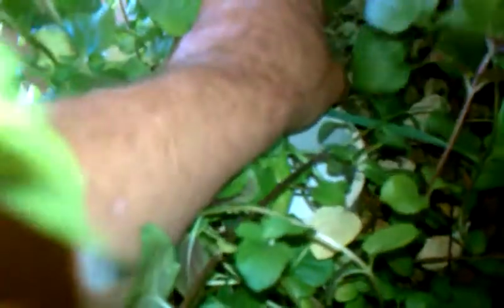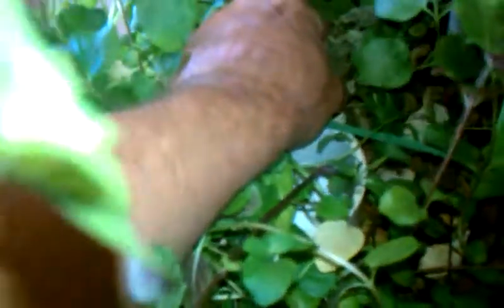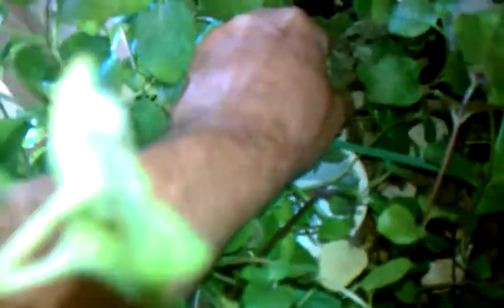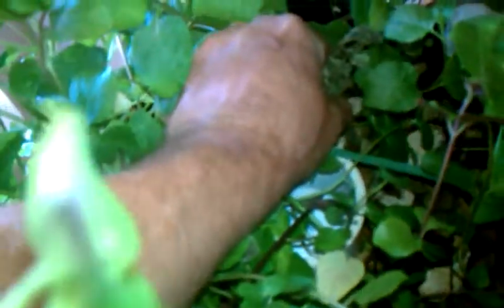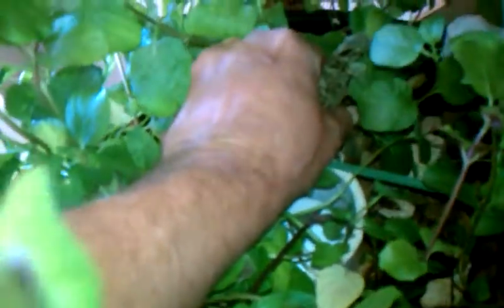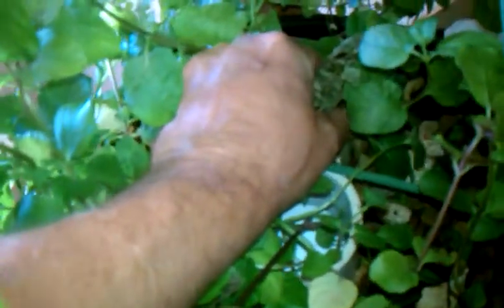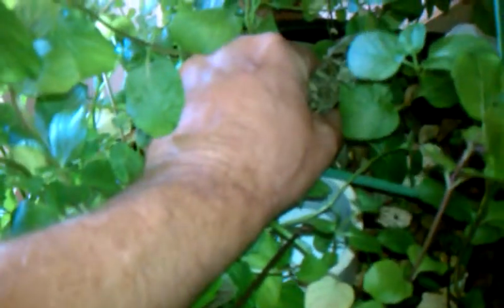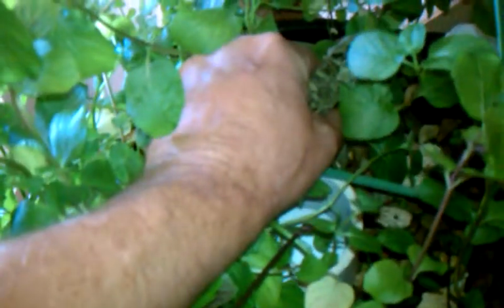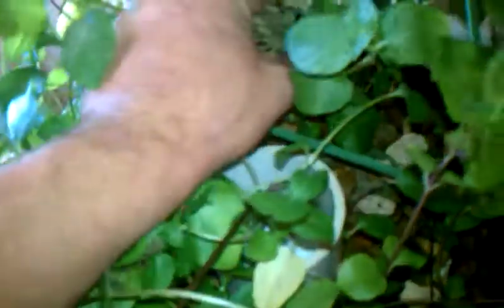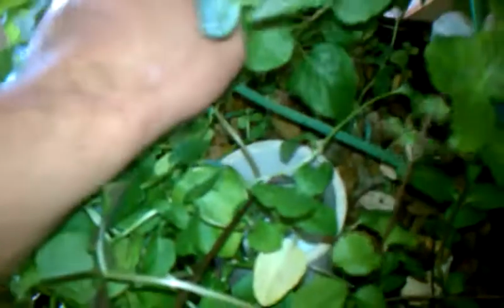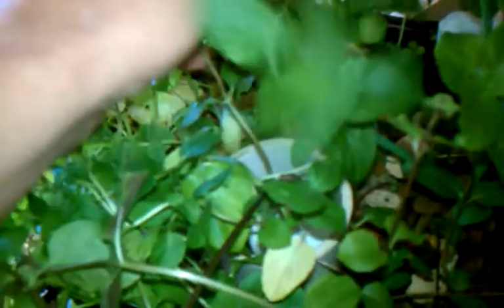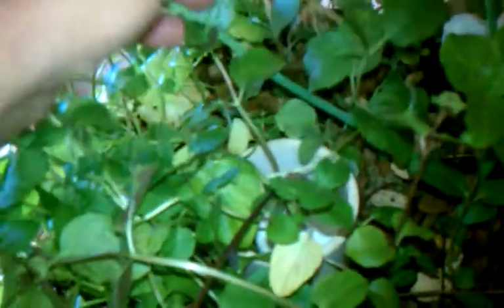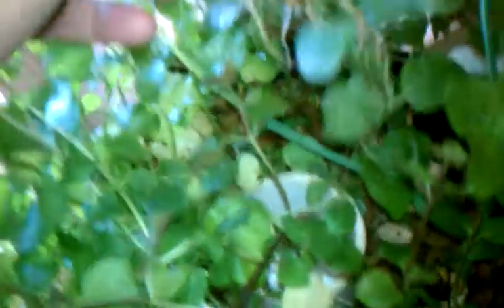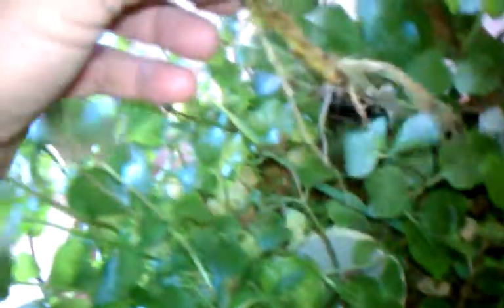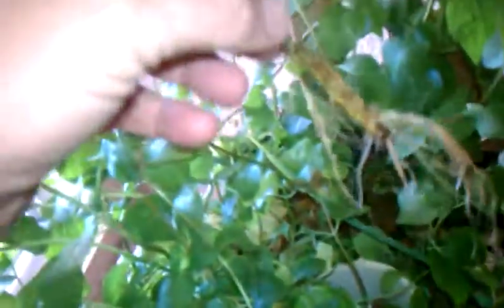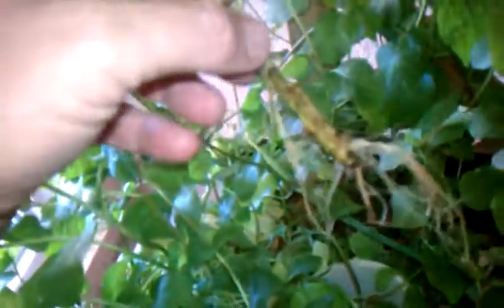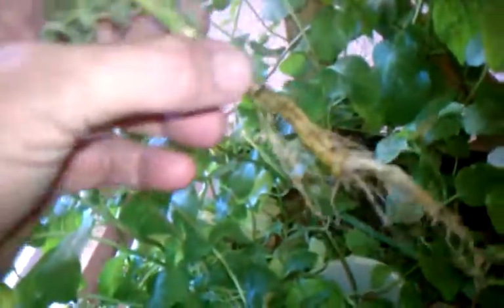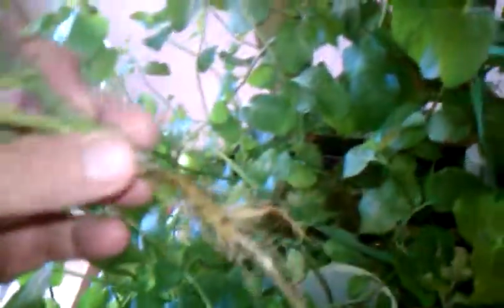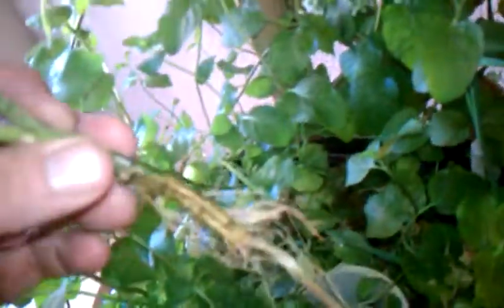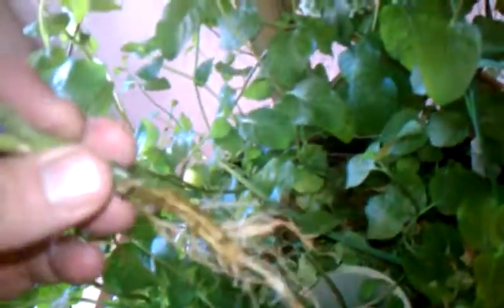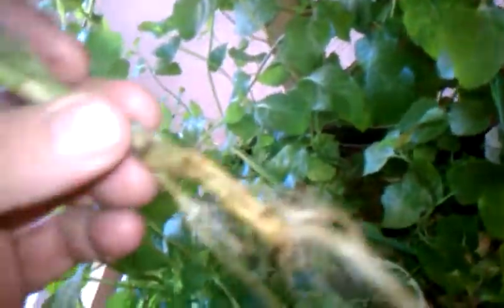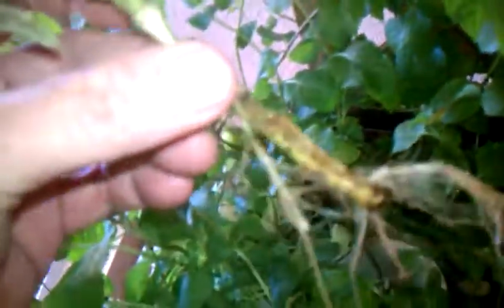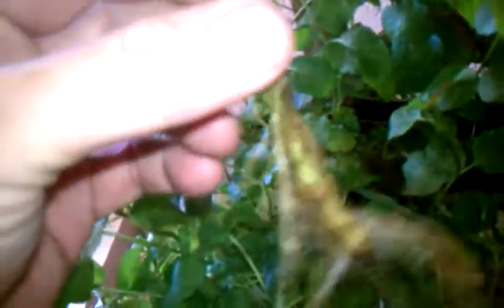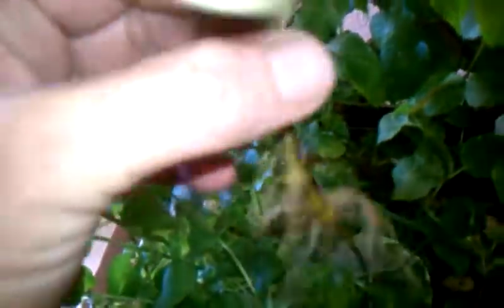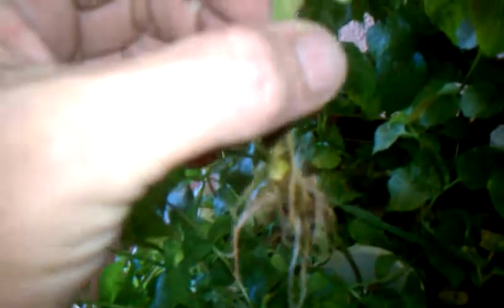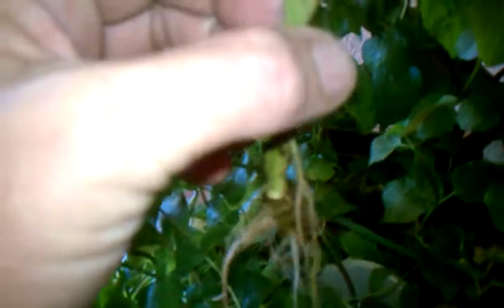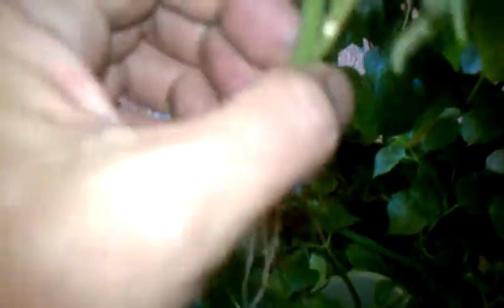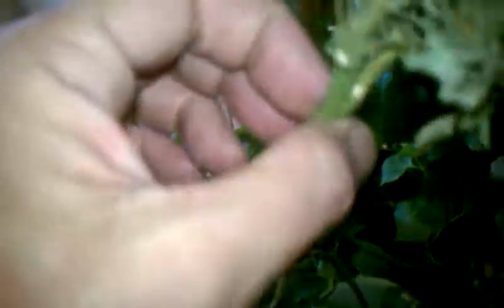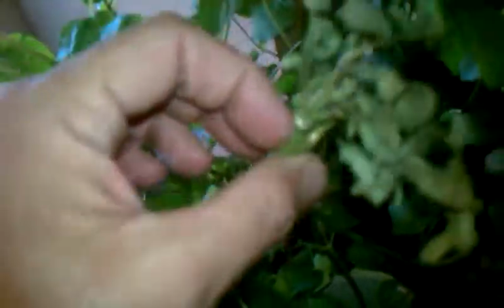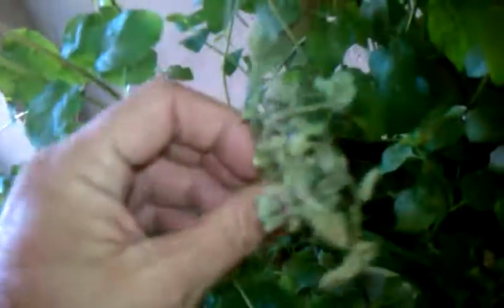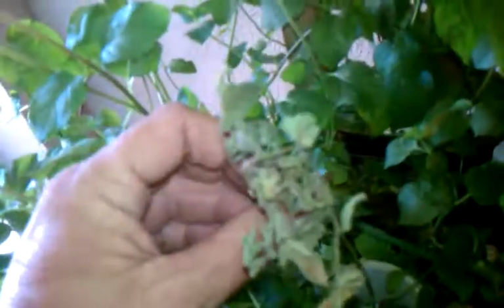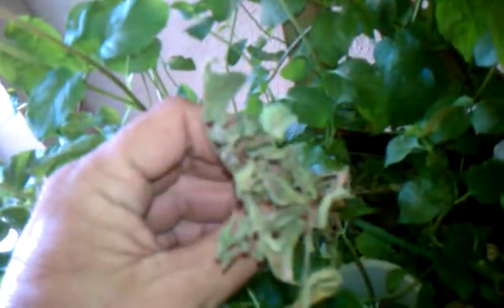May as well do that right now. As you can tell, it had a pretty good root system on it. No light will kill them every time.